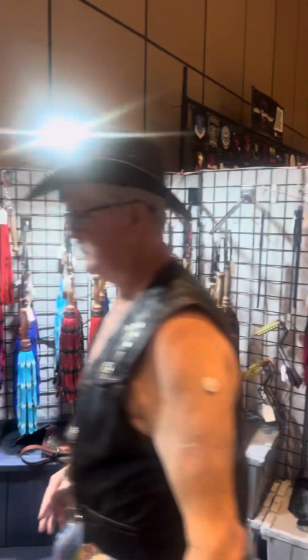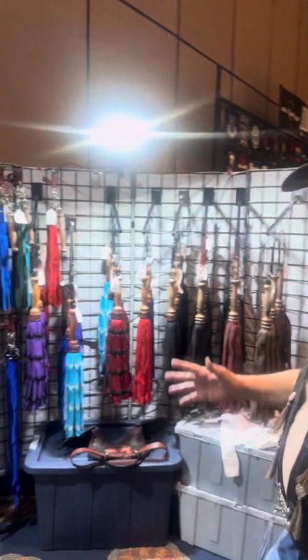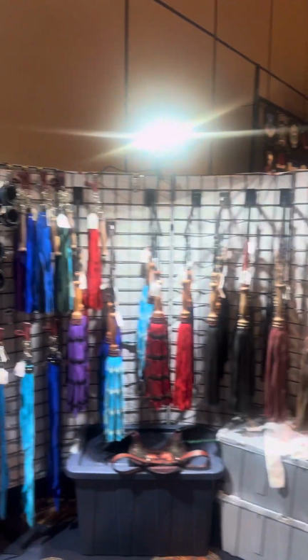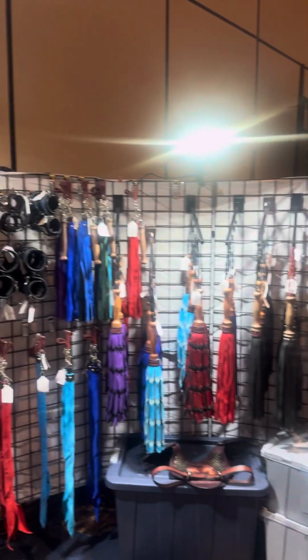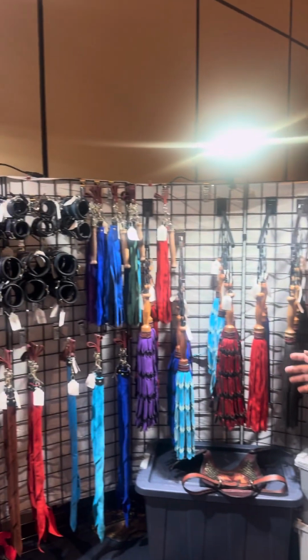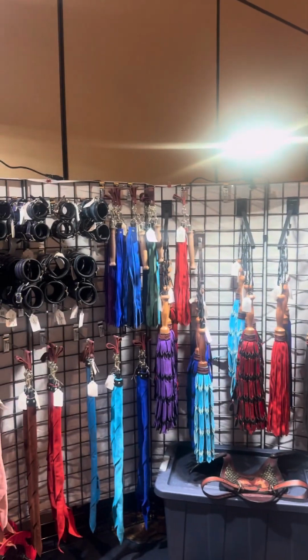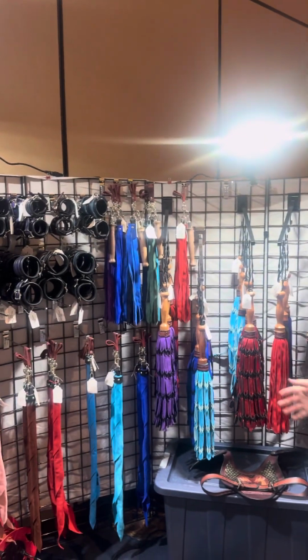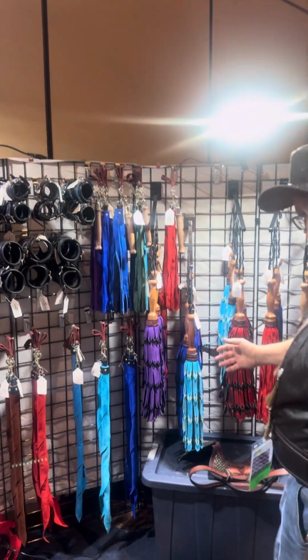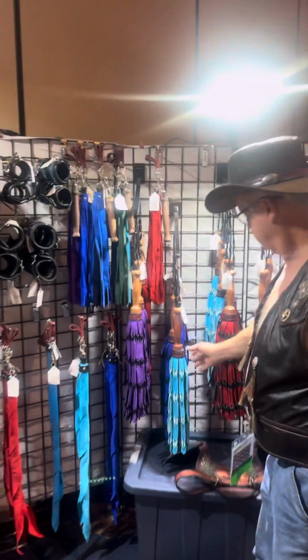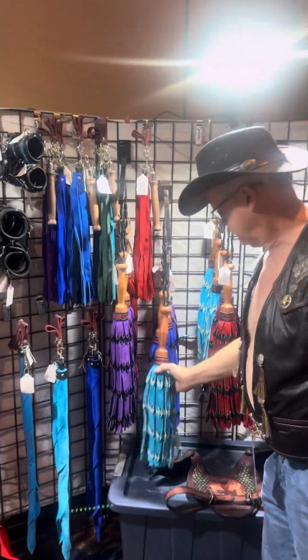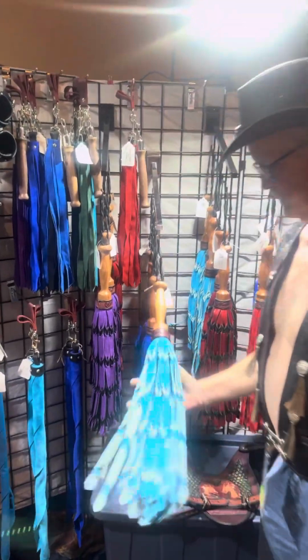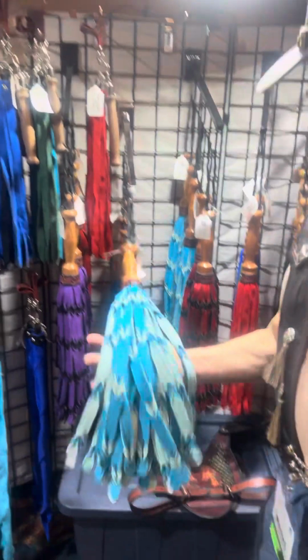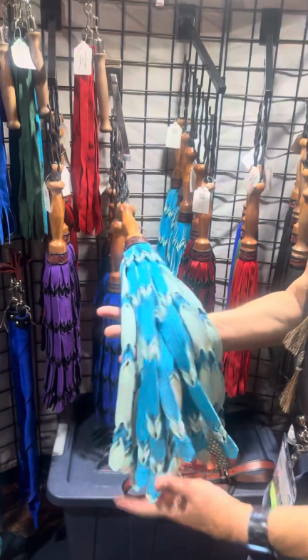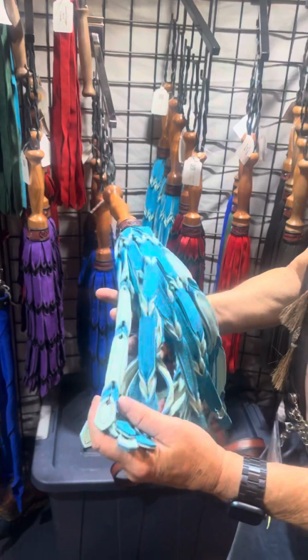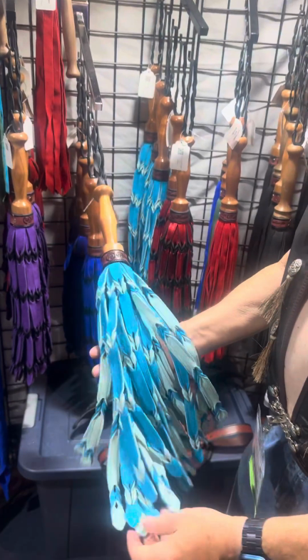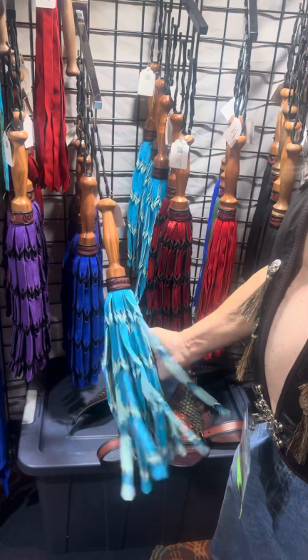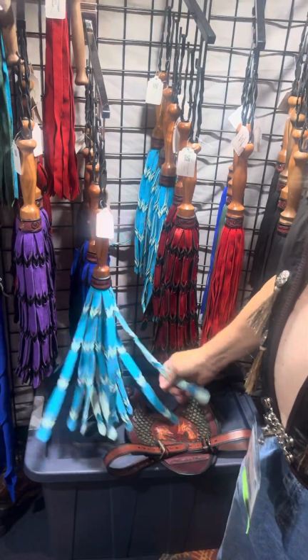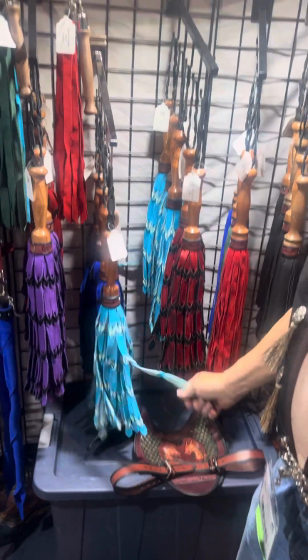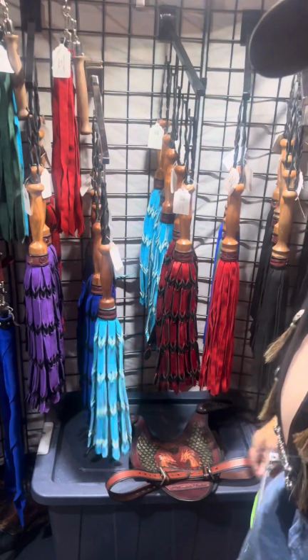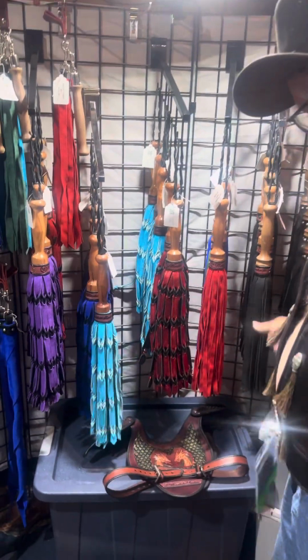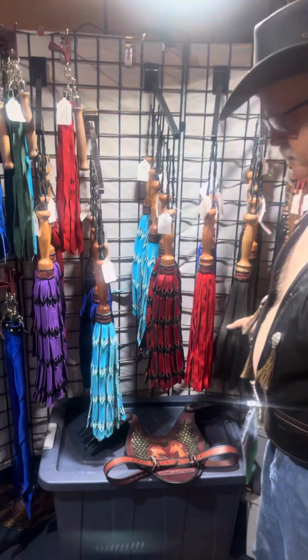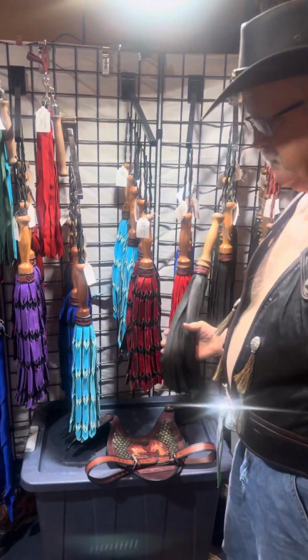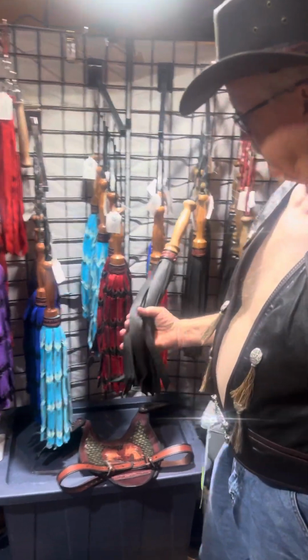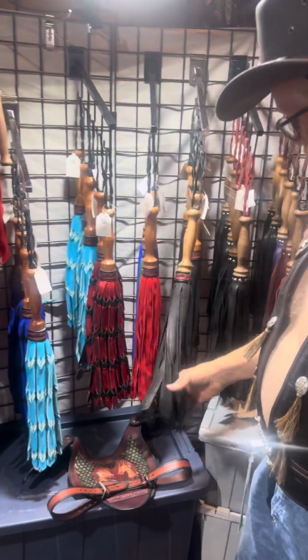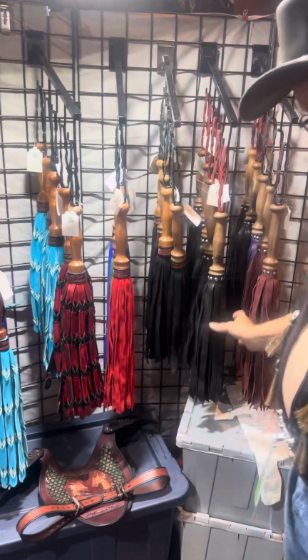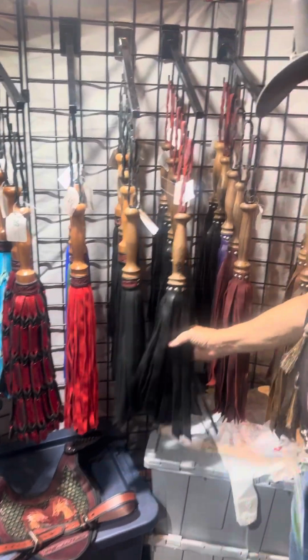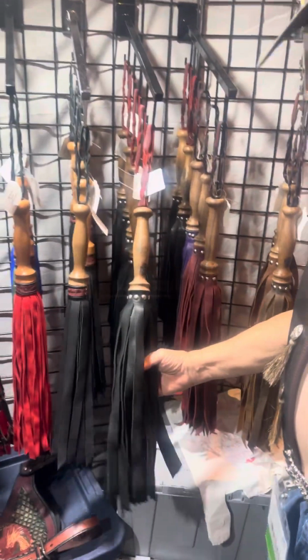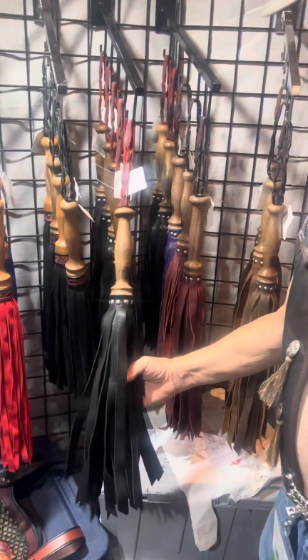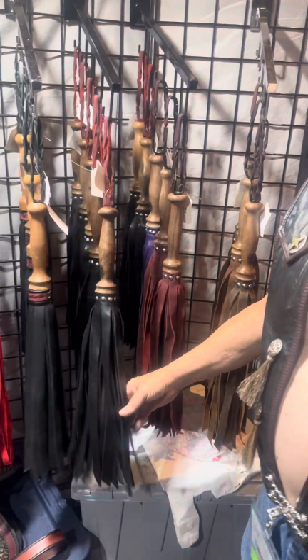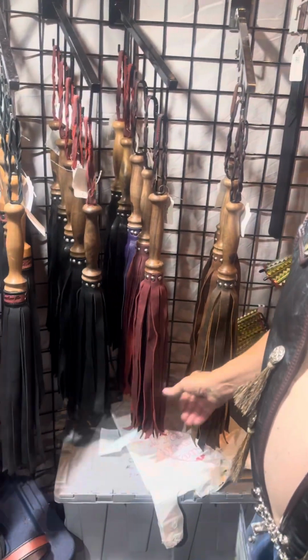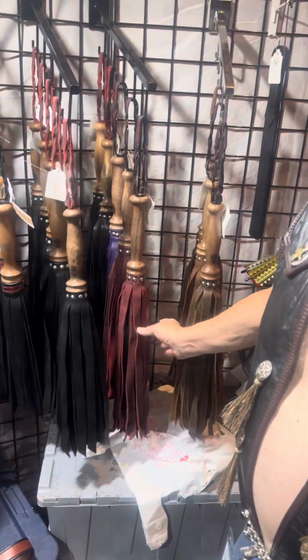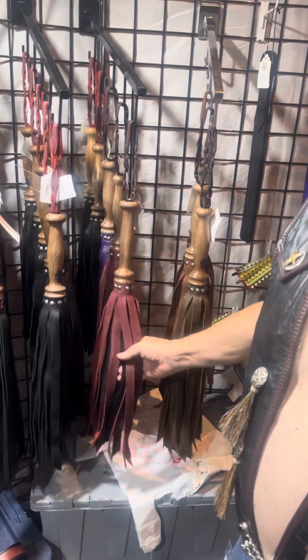And our floggers — our favorite floggers. Along with elk, bison, and just a nice heavy-duty leather.